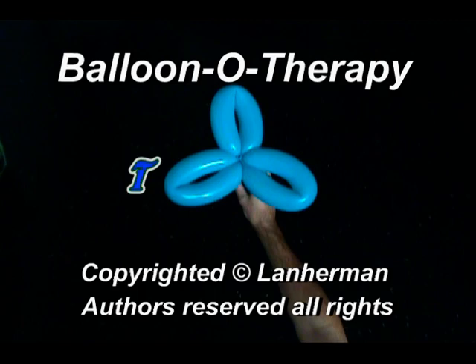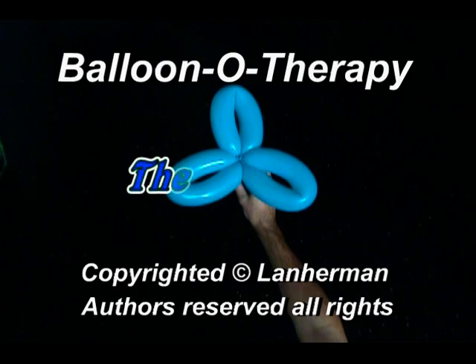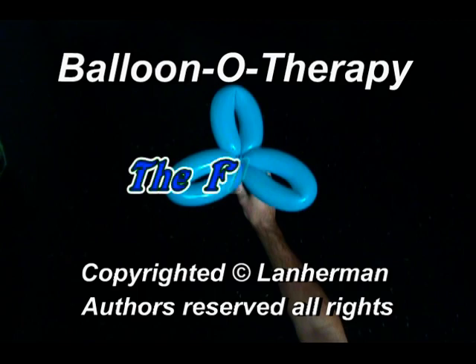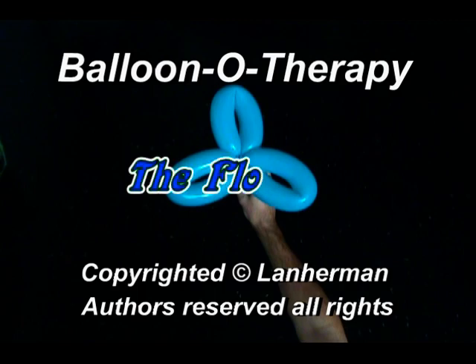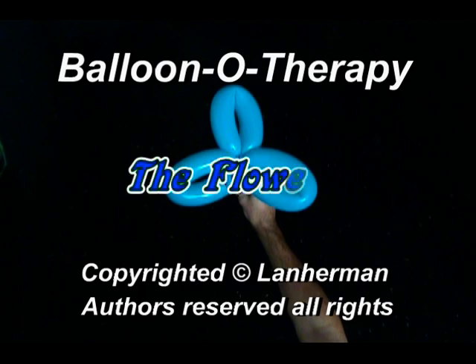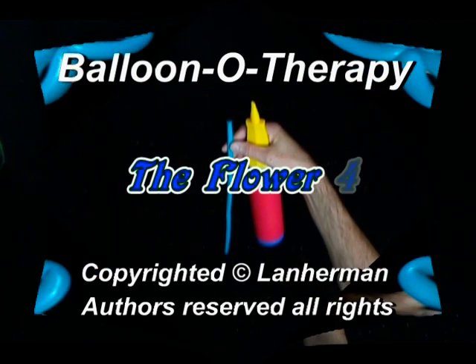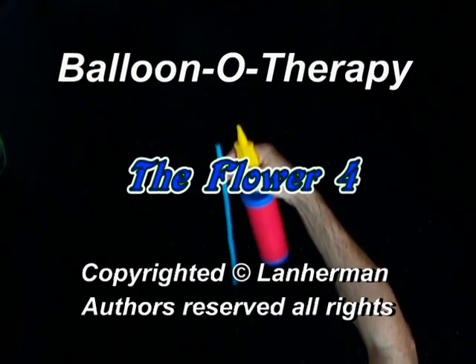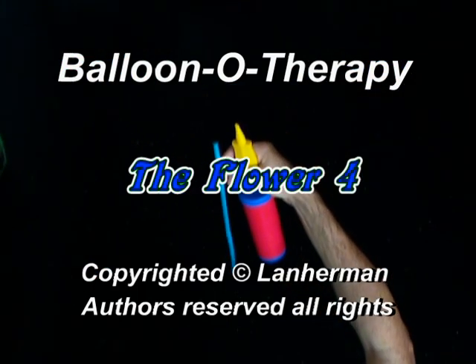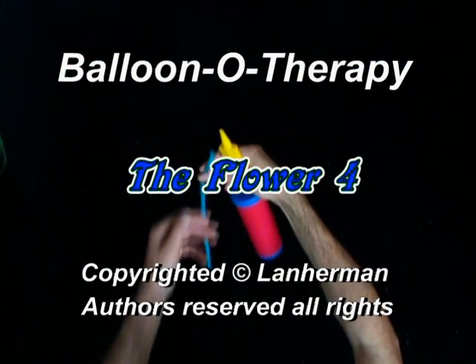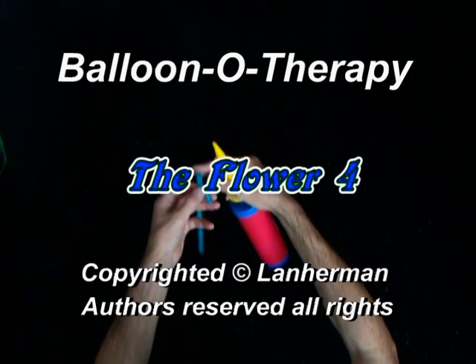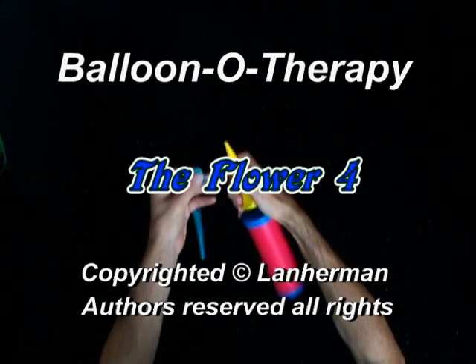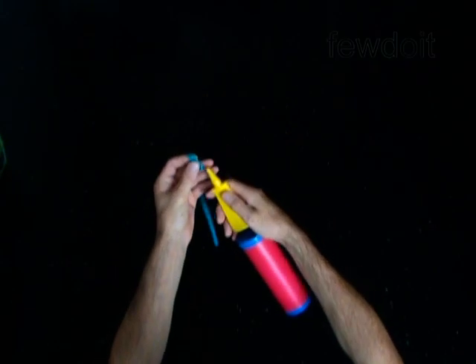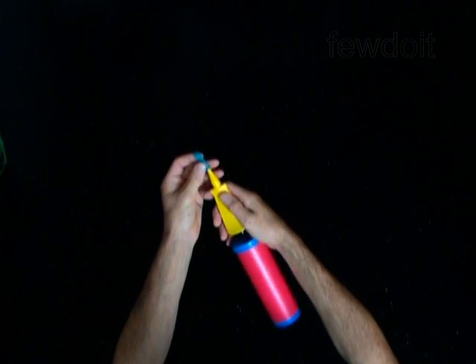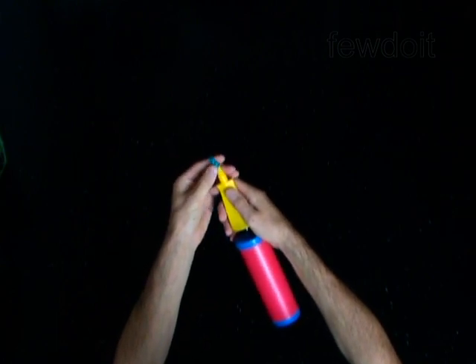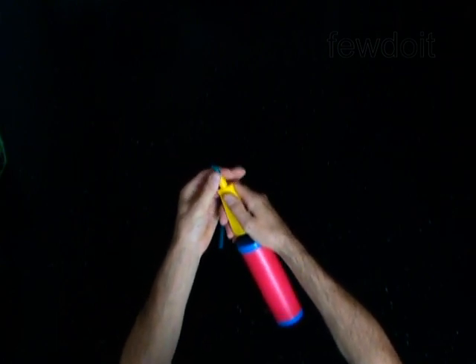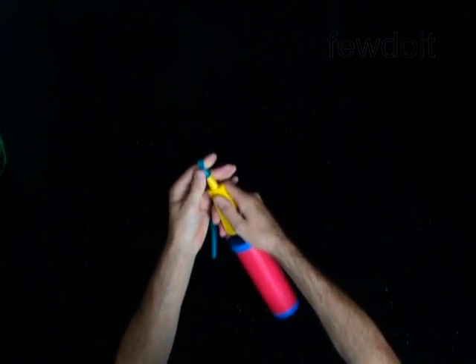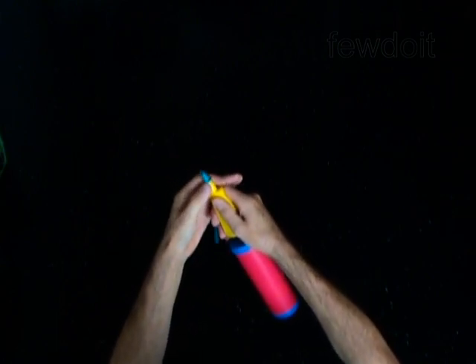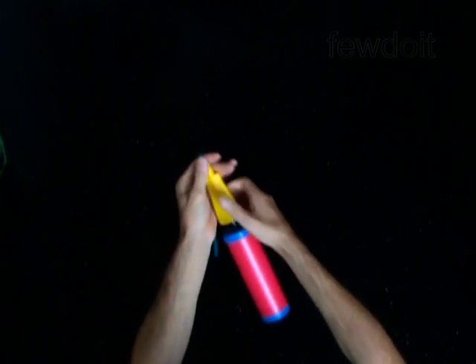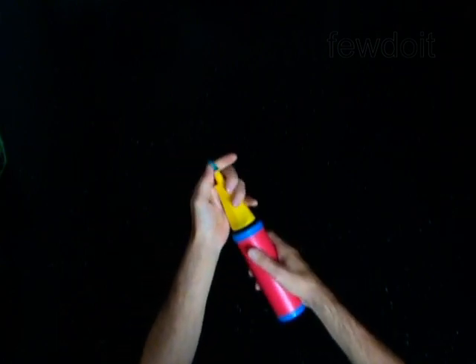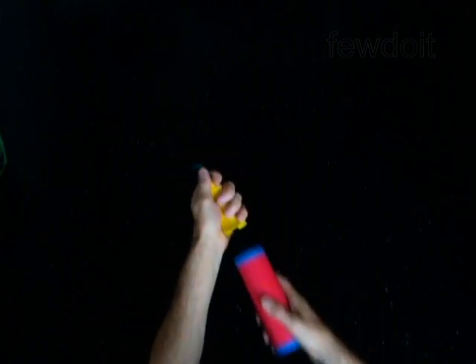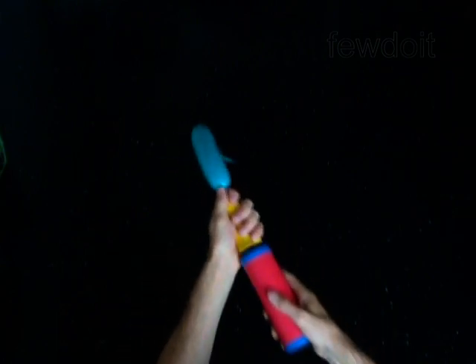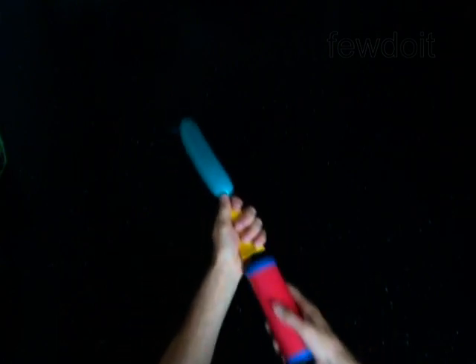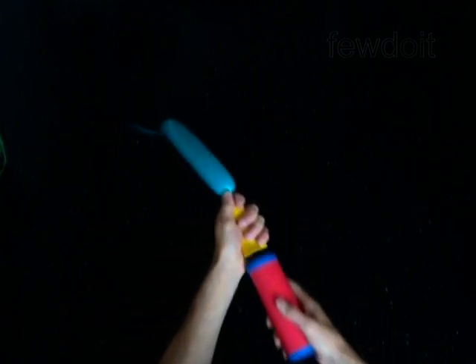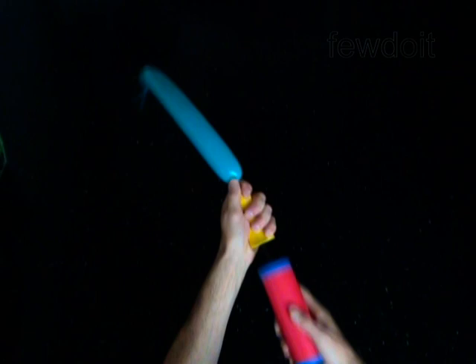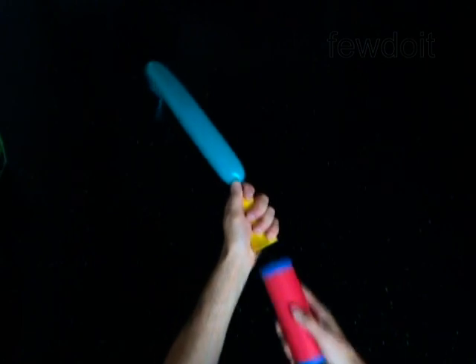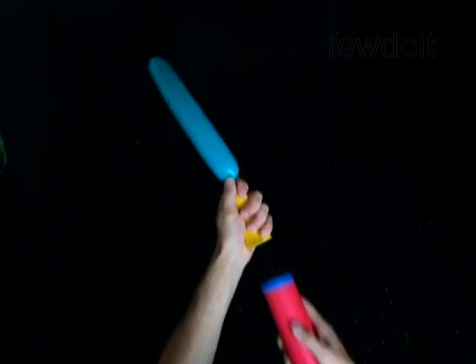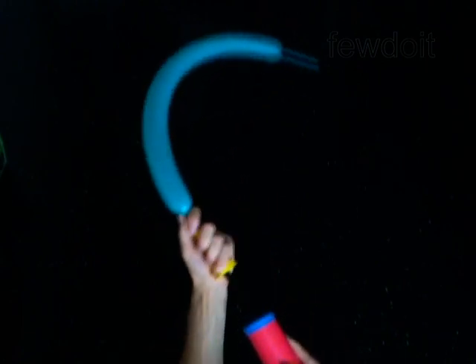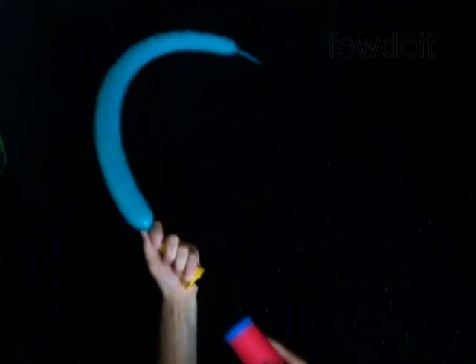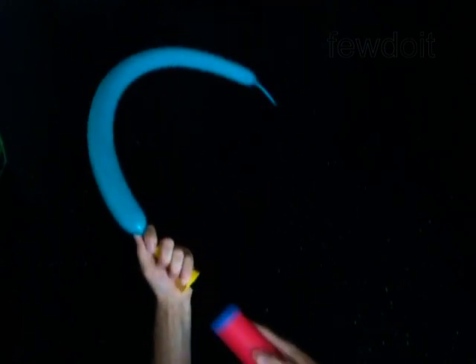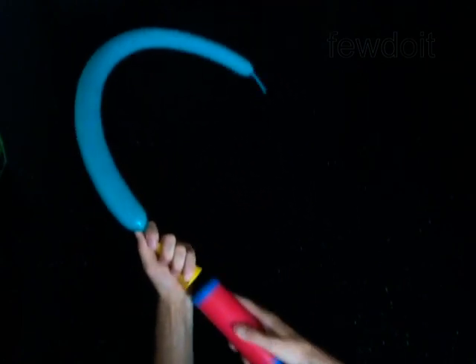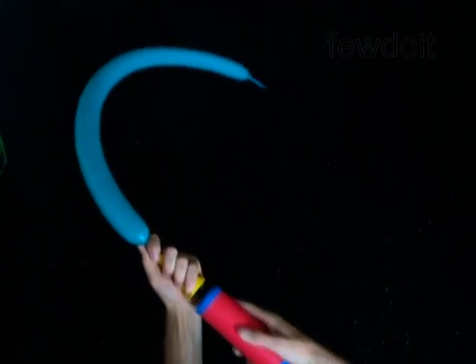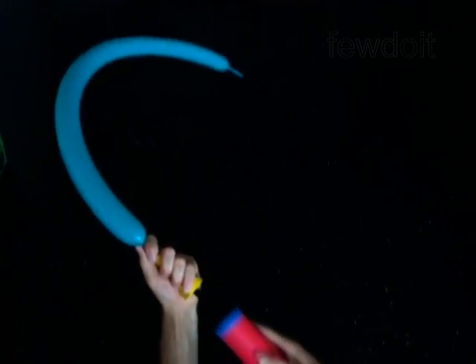Hello. We are going to make a flower — a three-petal flower. Inflate a balloon leaving one inch flat tail.